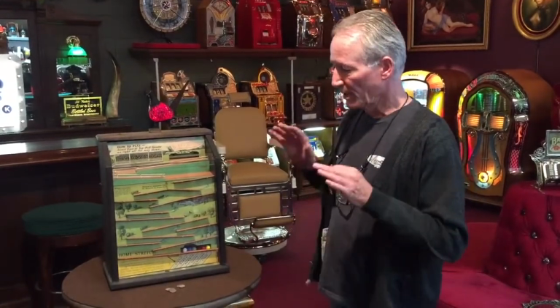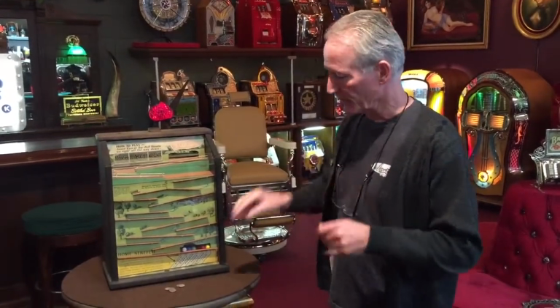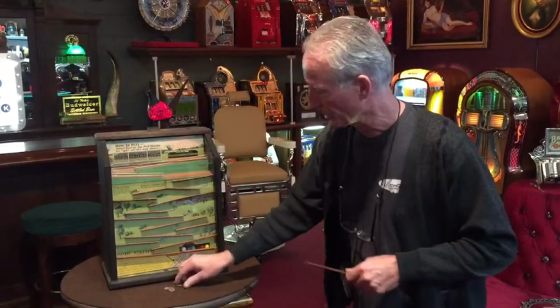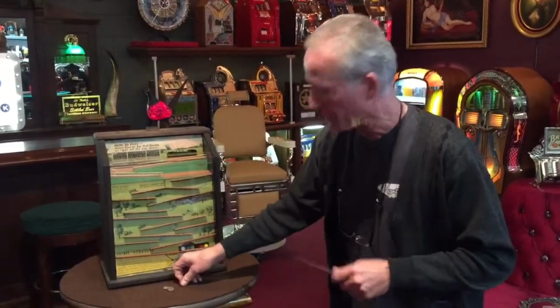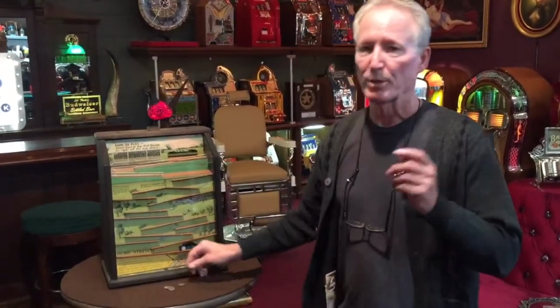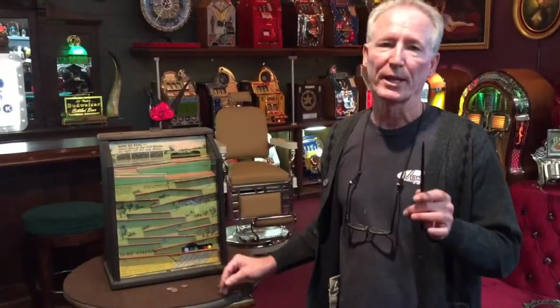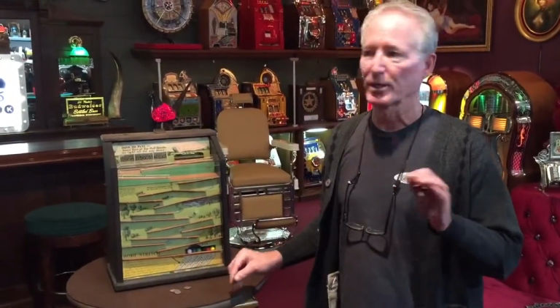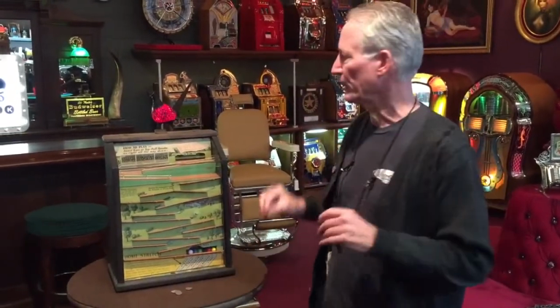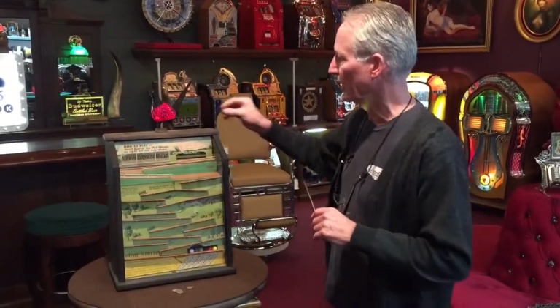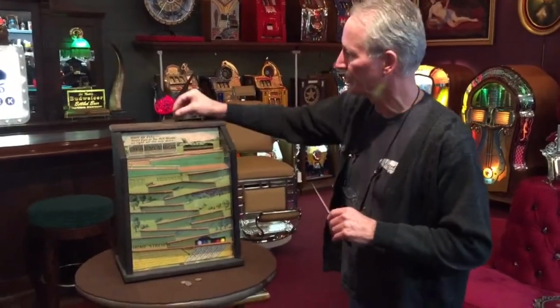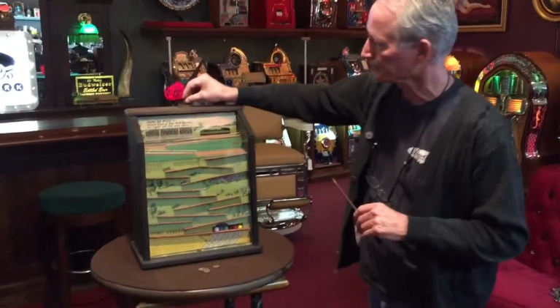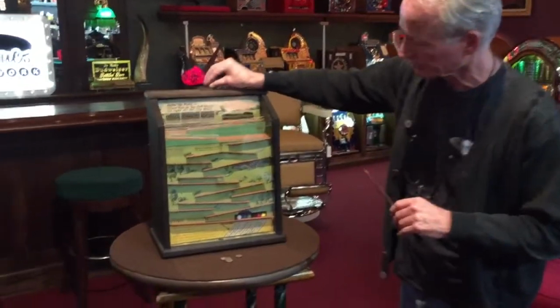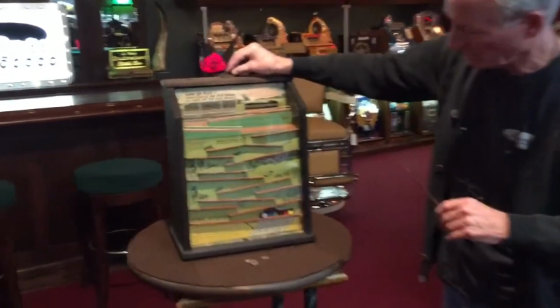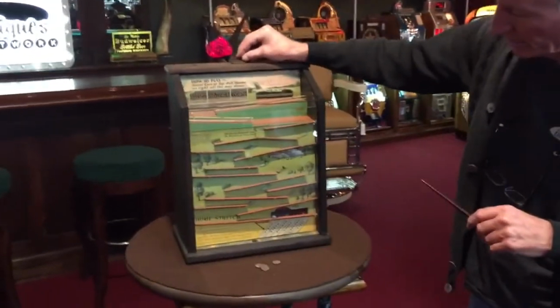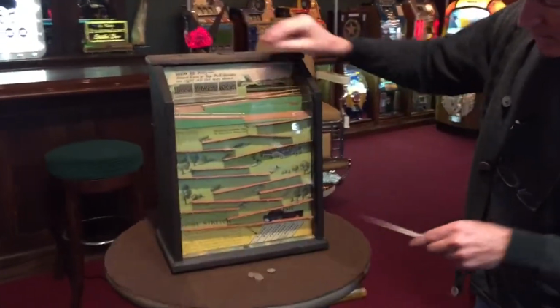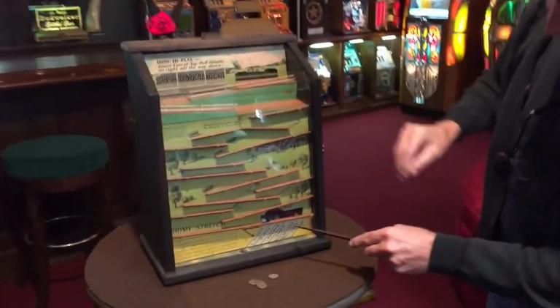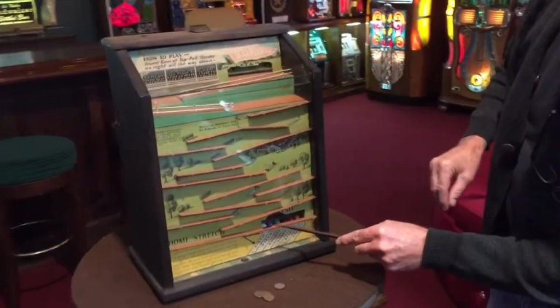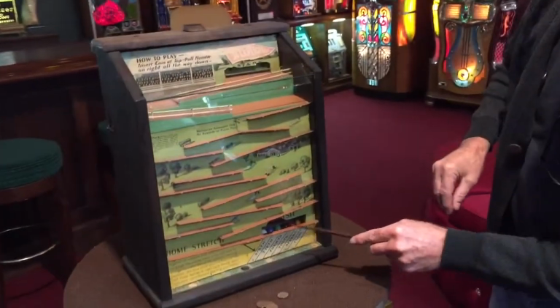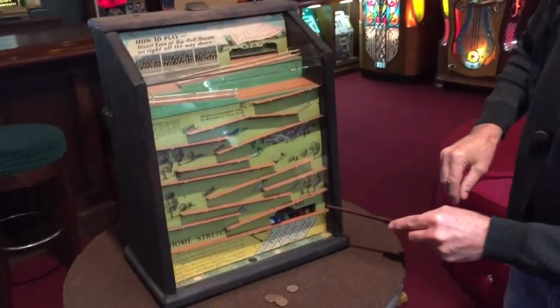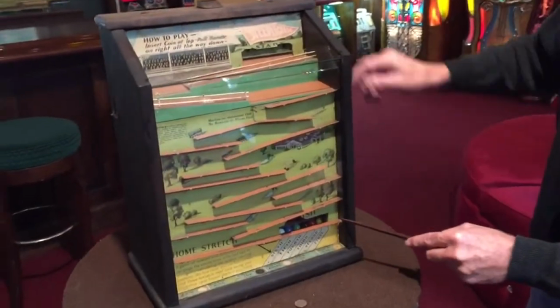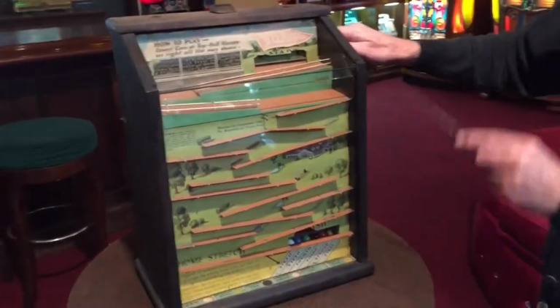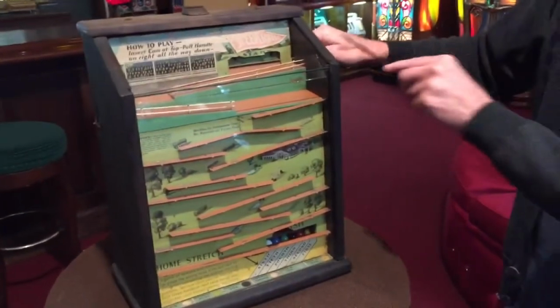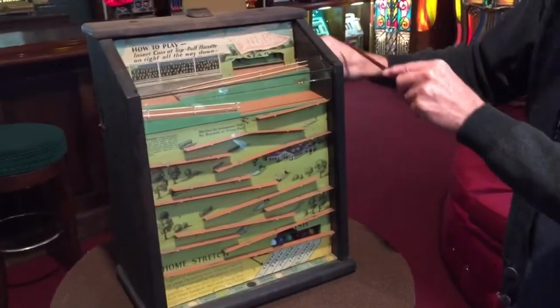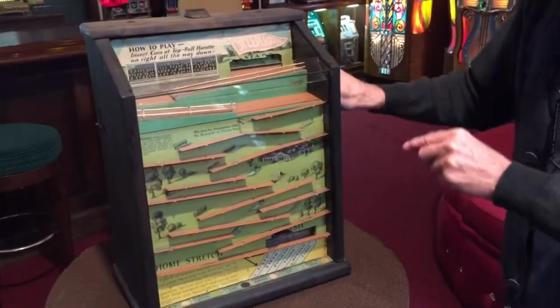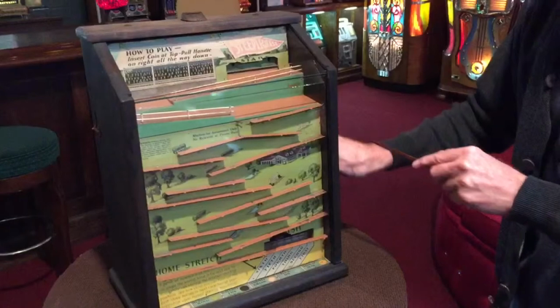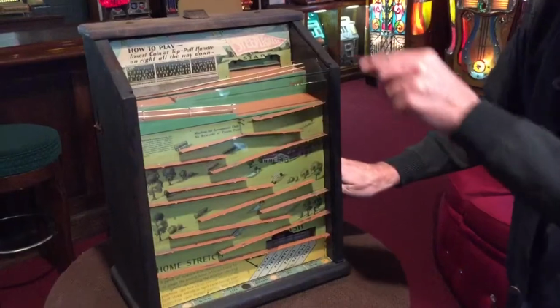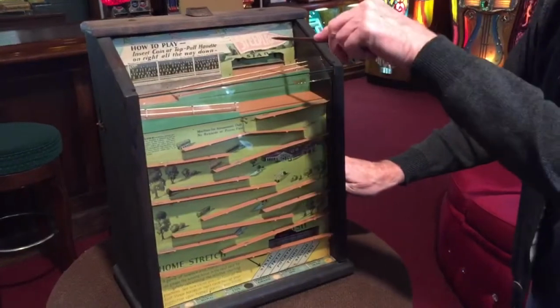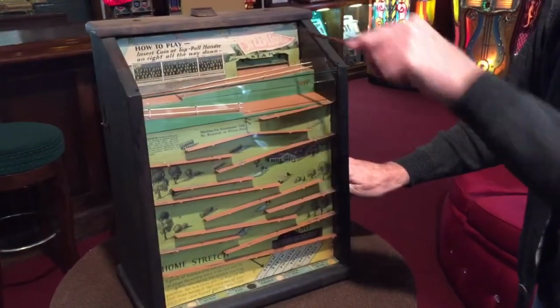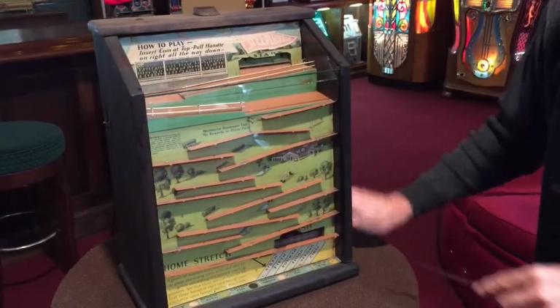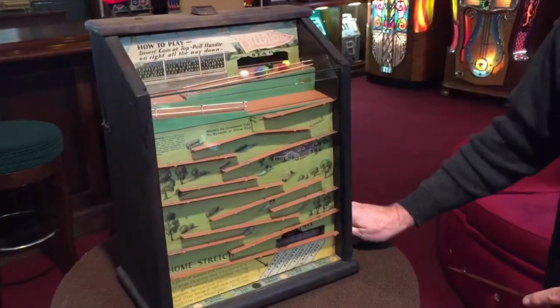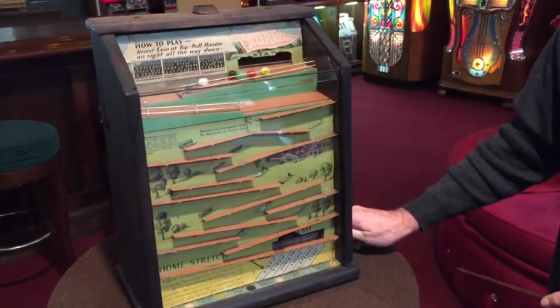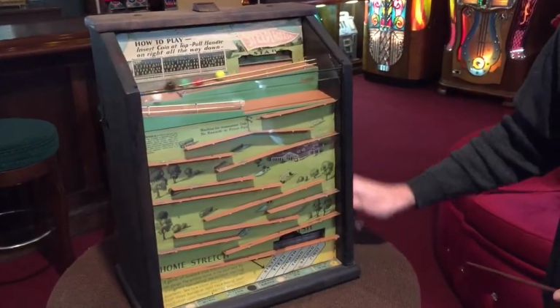It's a very cool game. I'm going to put a pin in it — you're going to hear it click. It drops the balls back down. Now I'm going to pull it down here. It's going to come up and open the gate and they're off.